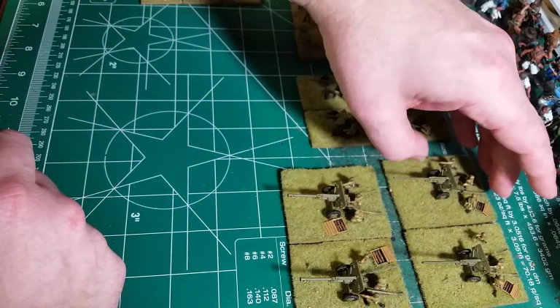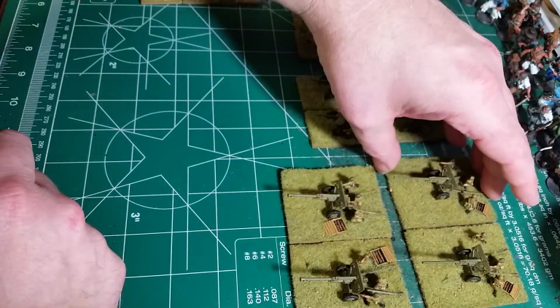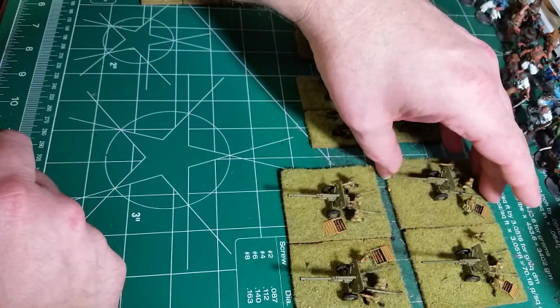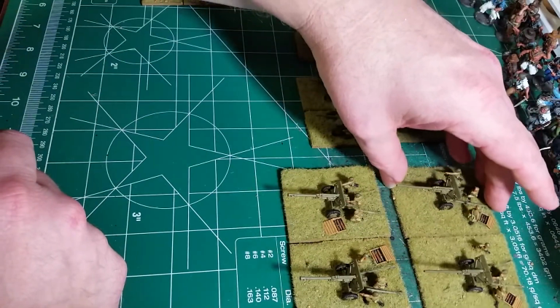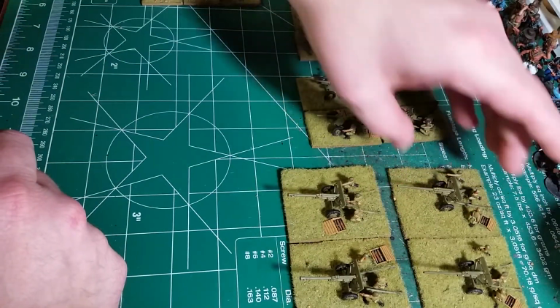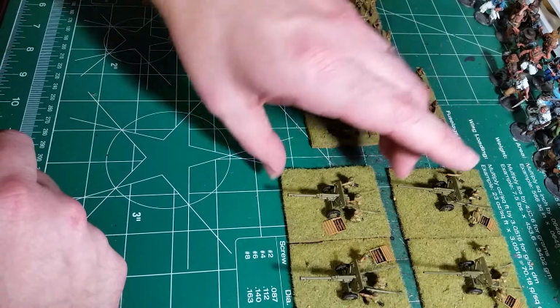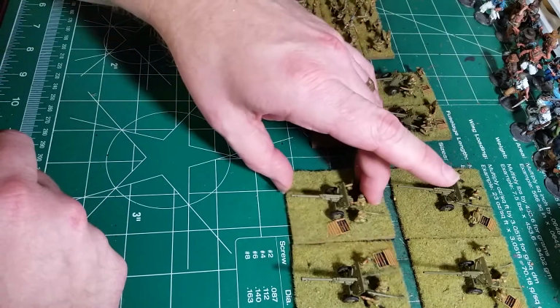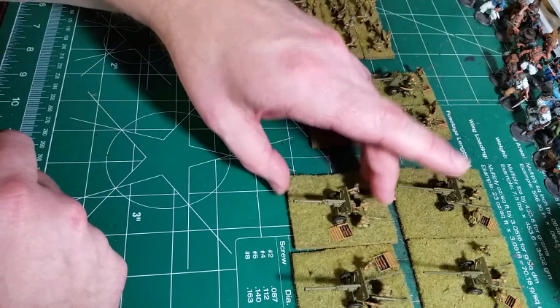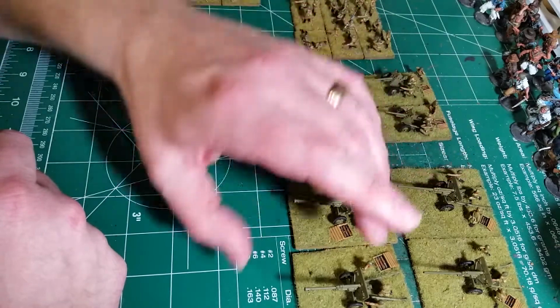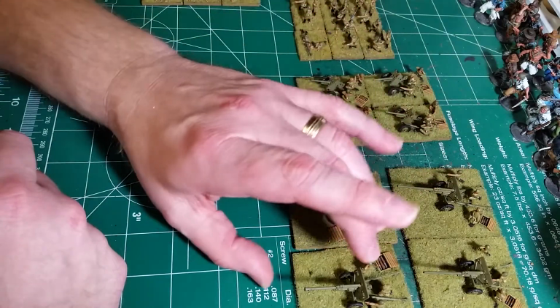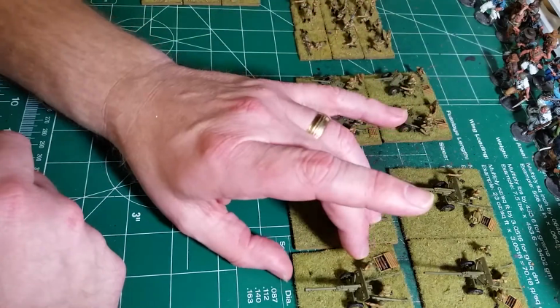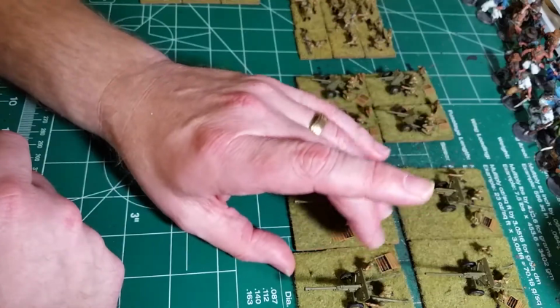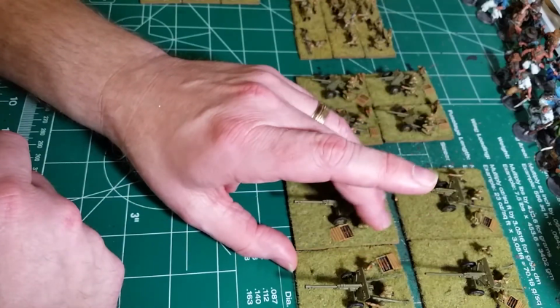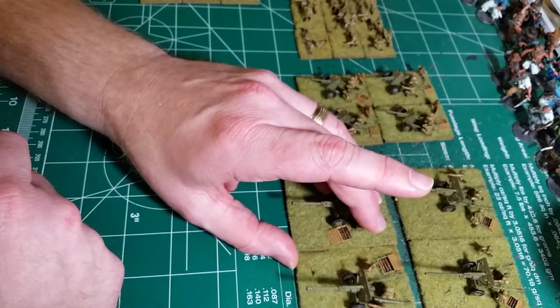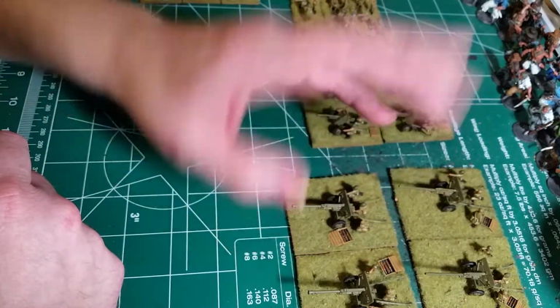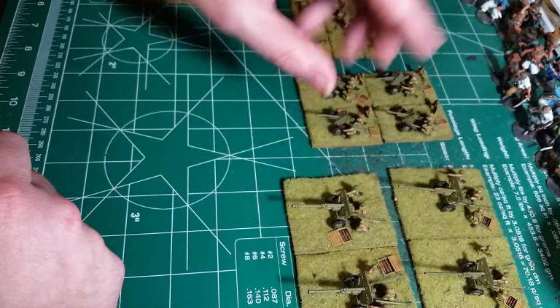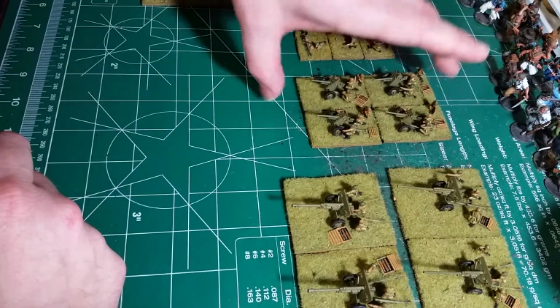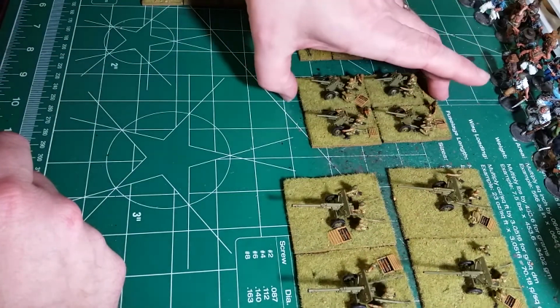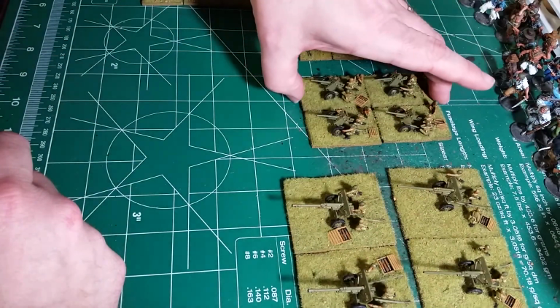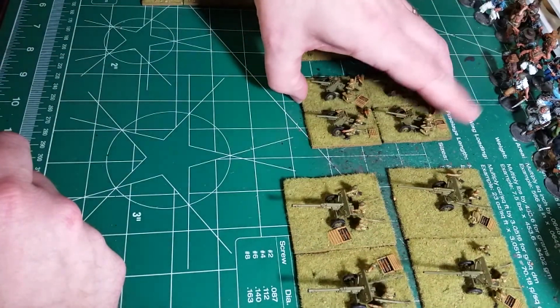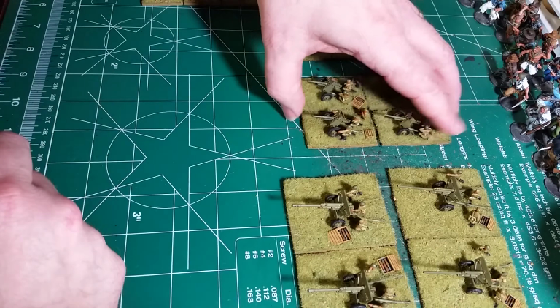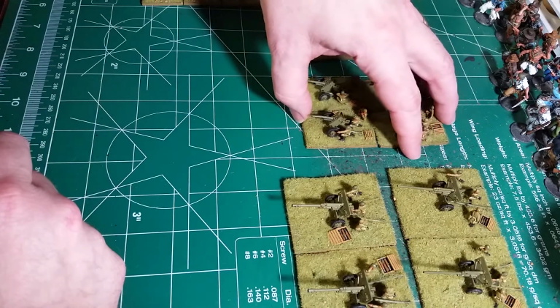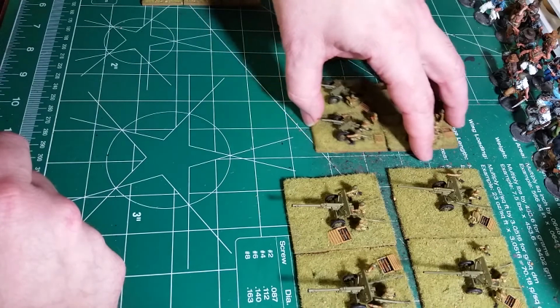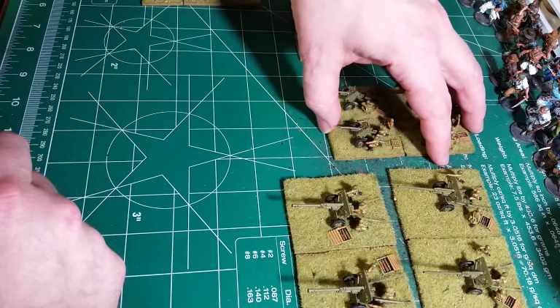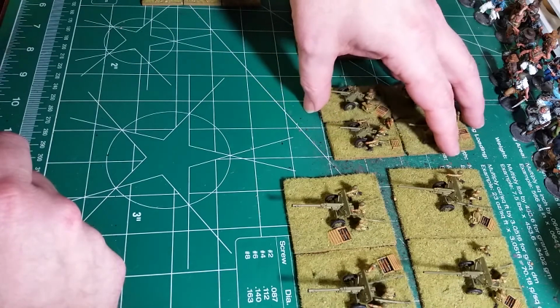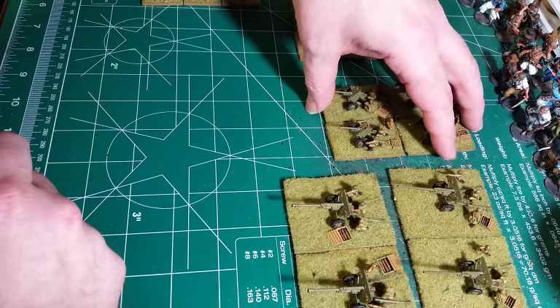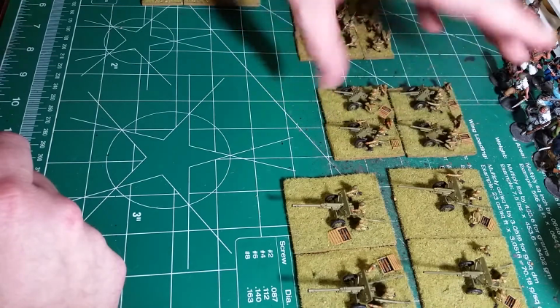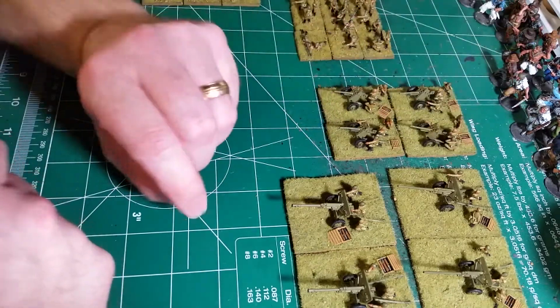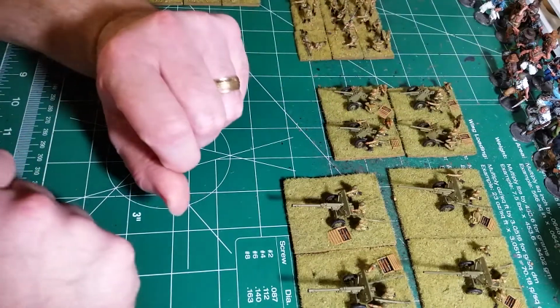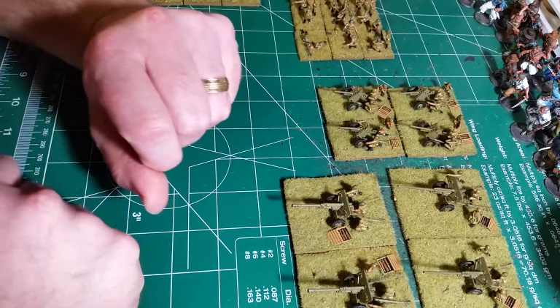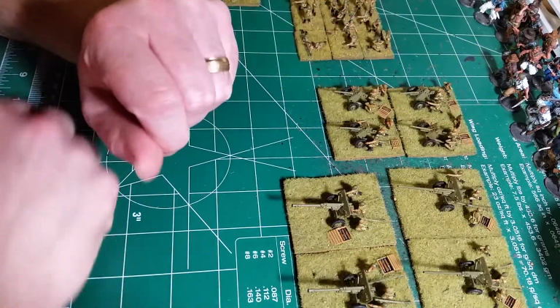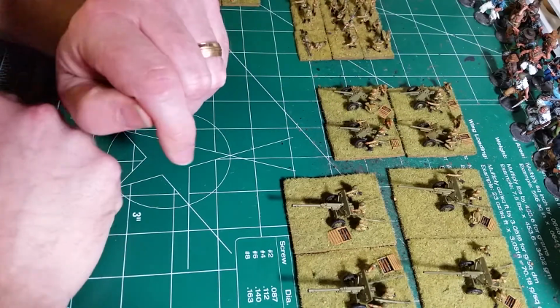So we'll get four of those, two of these, and two of those. This is only half of everything — my brother still has another half of infantry all put together, he just didn't feel like painting them yet, so we can get those done later.